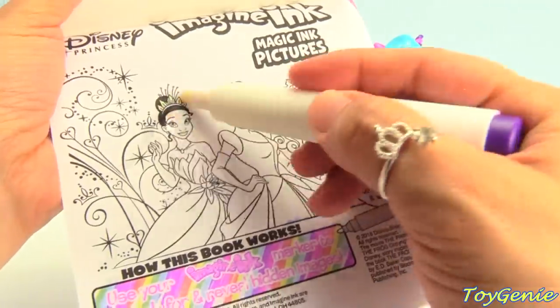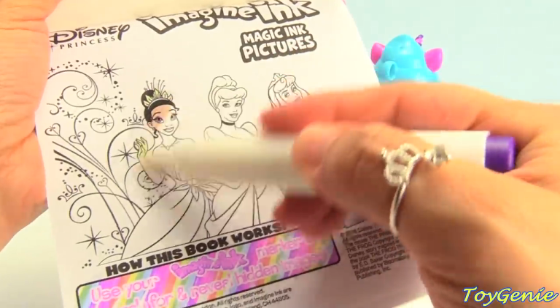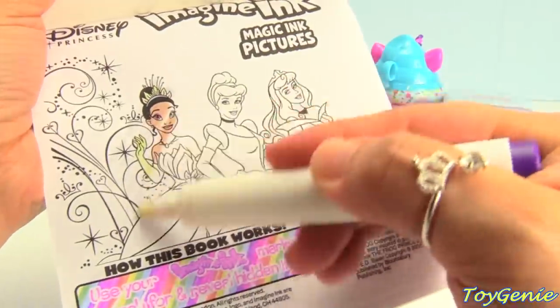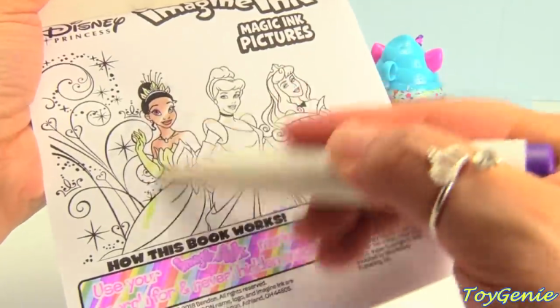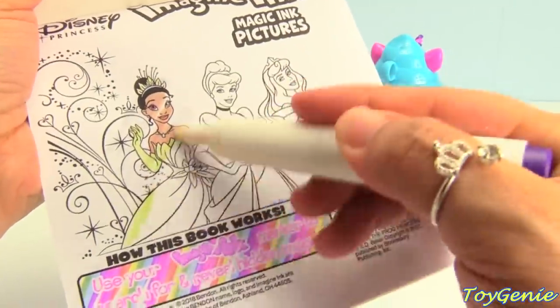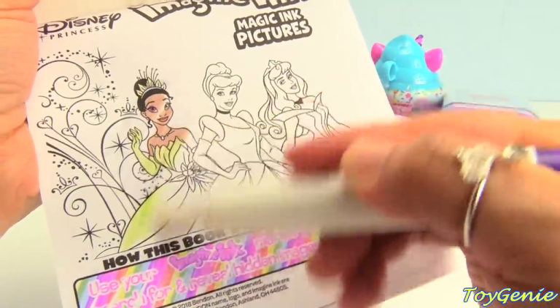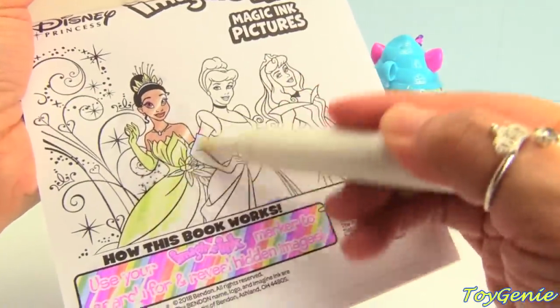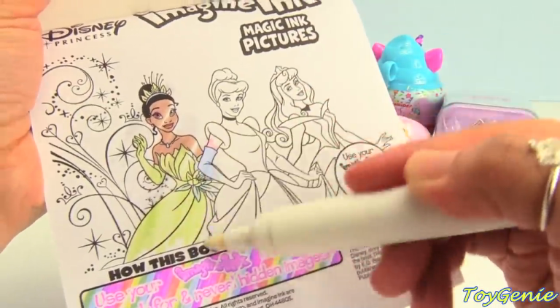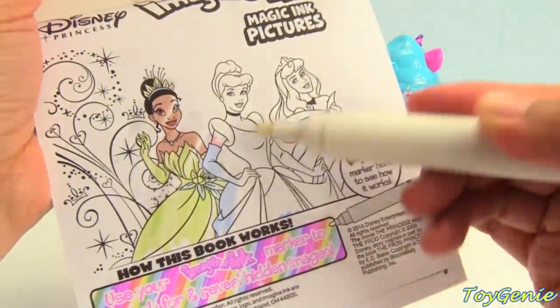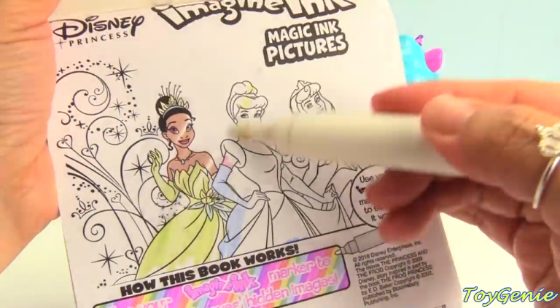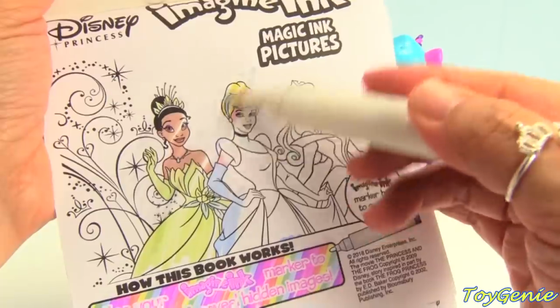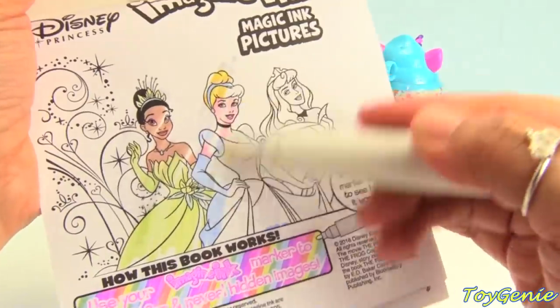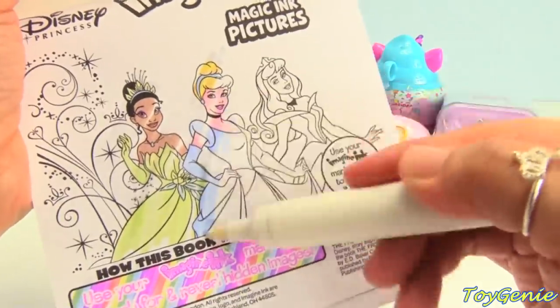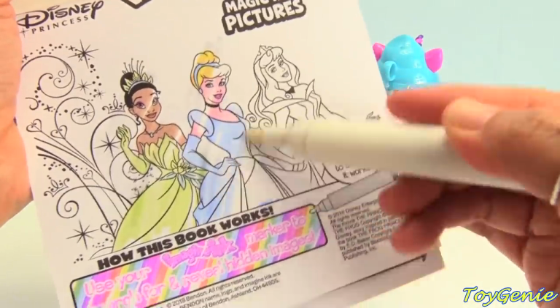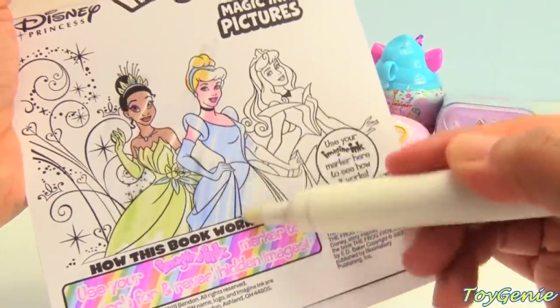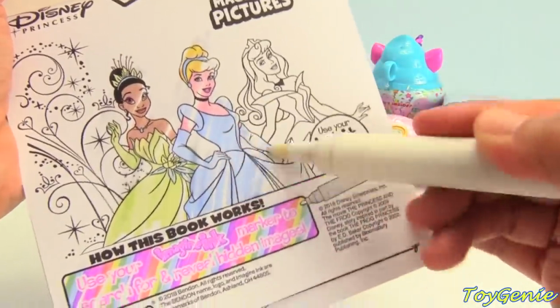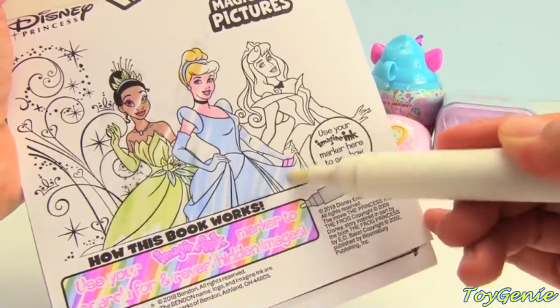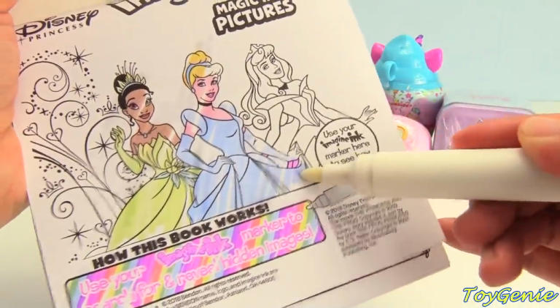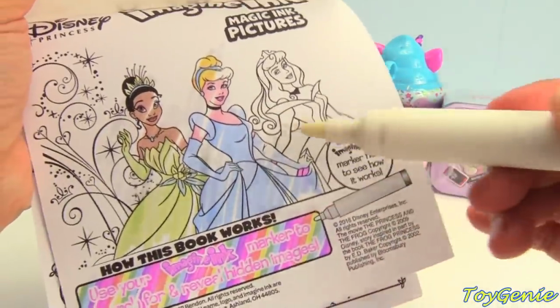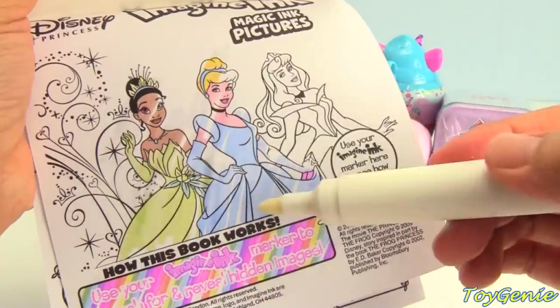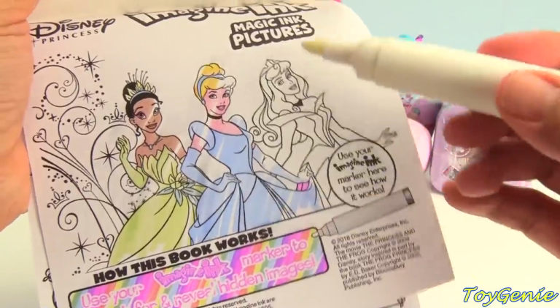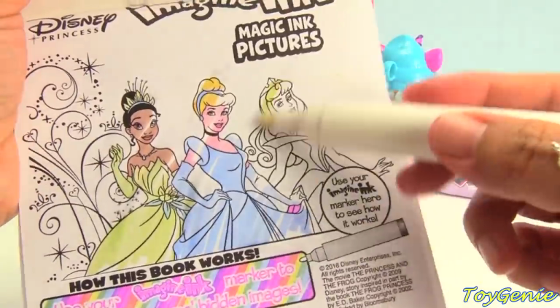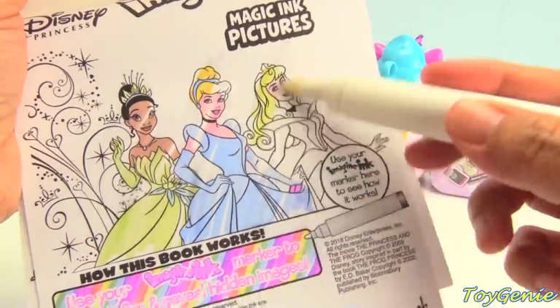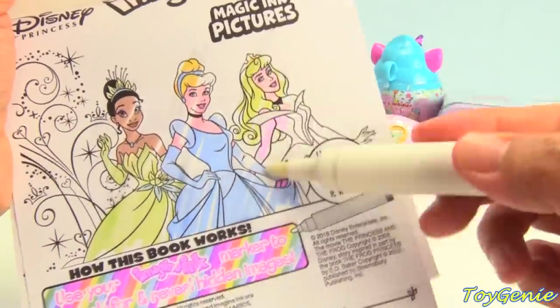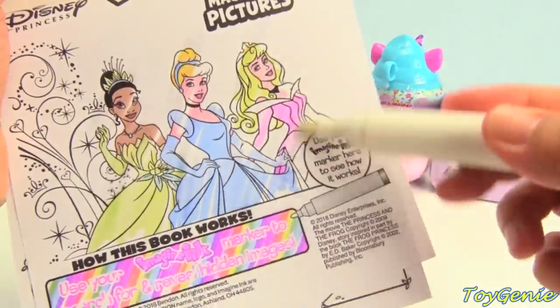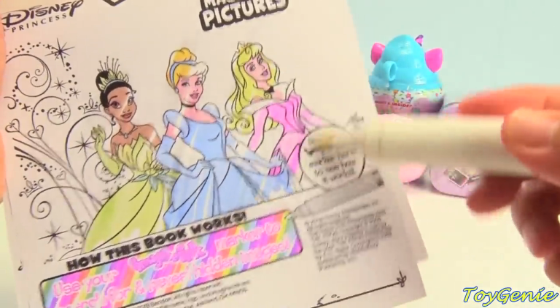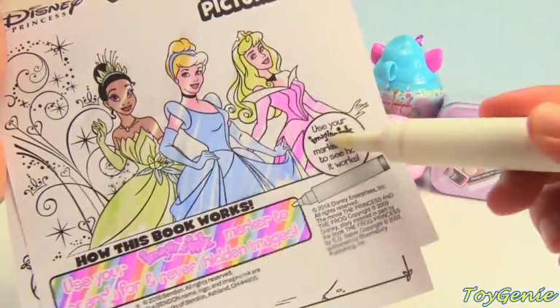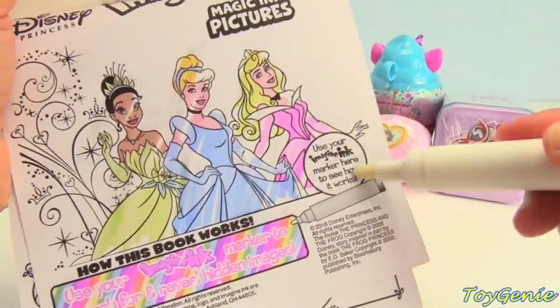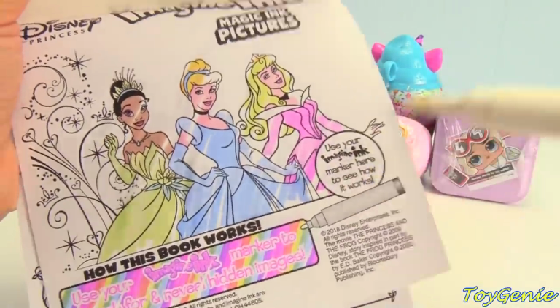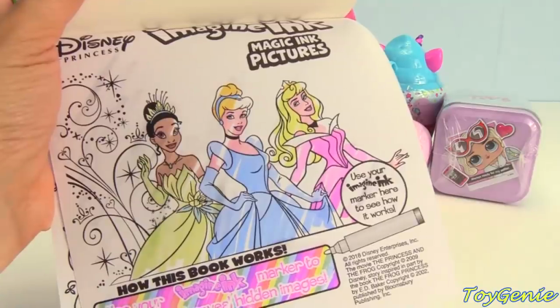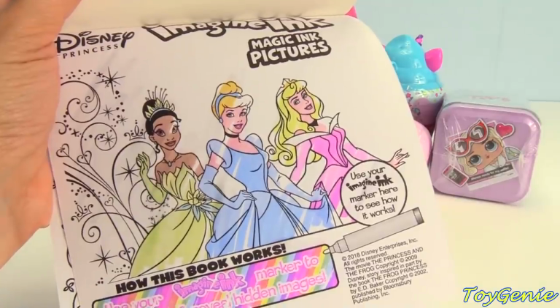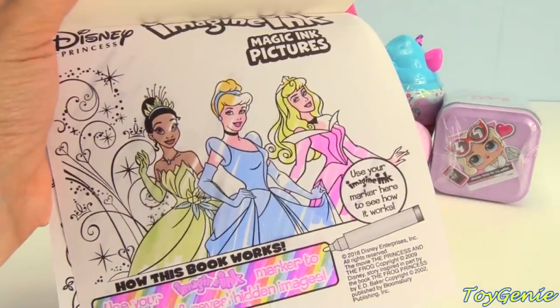We have awesome Tiana and Cinderella. Tiana's green. Cinderella wears blue. And Aurora wears pink. Super awesome.